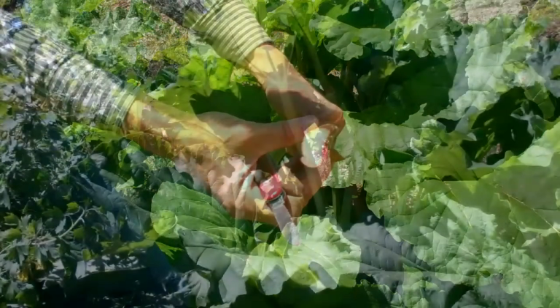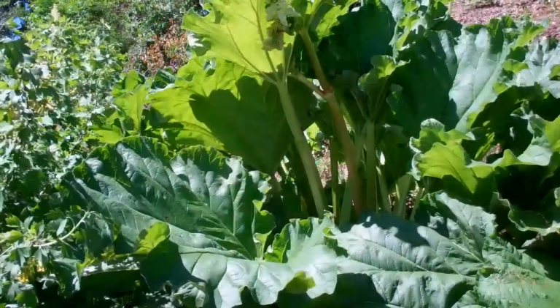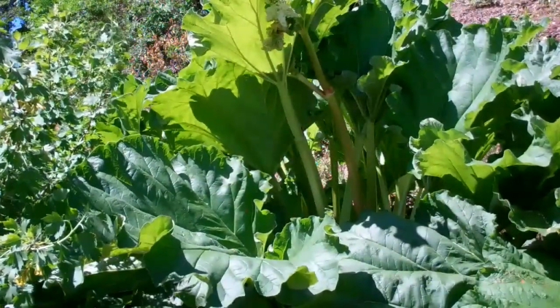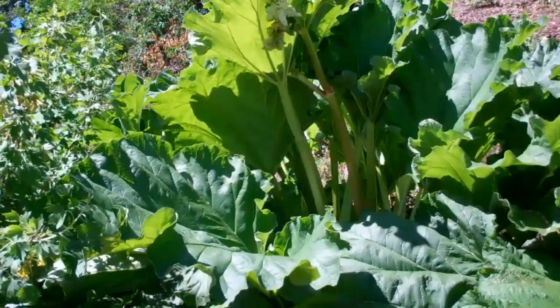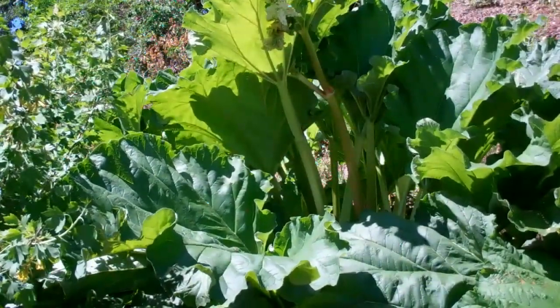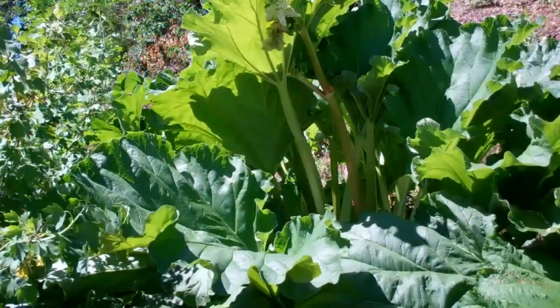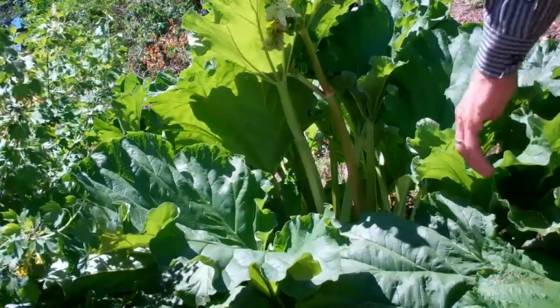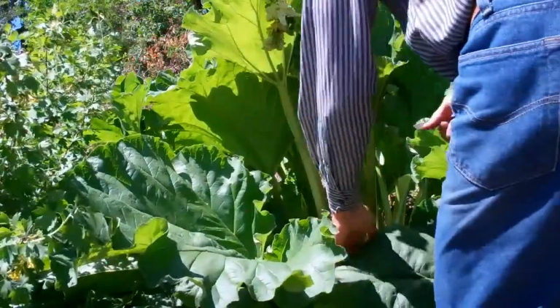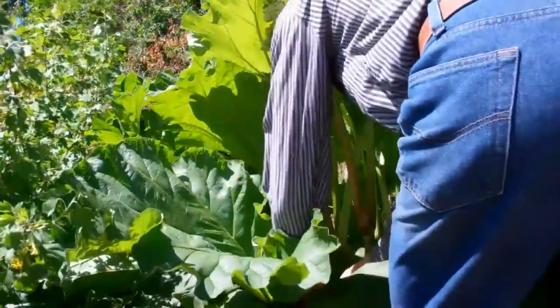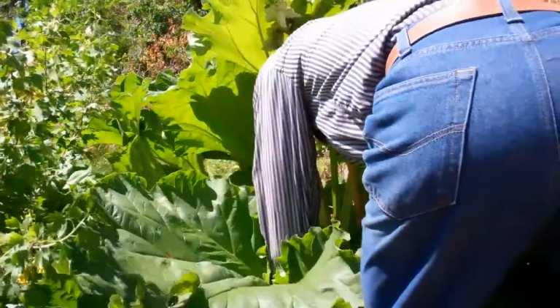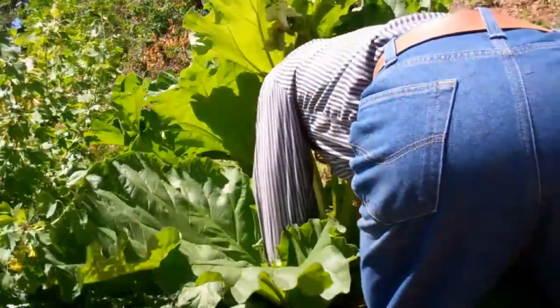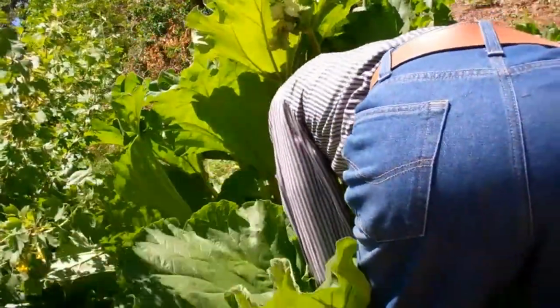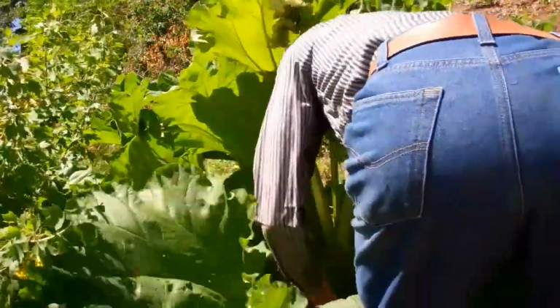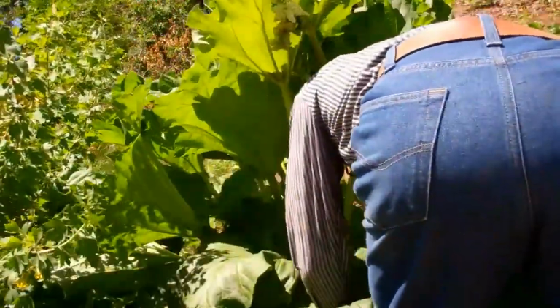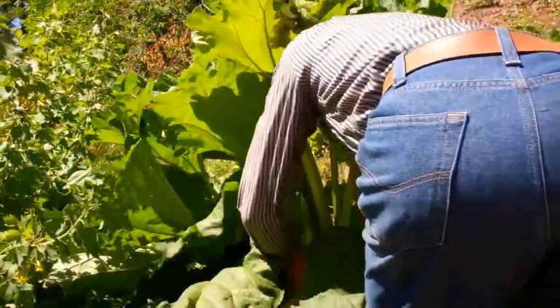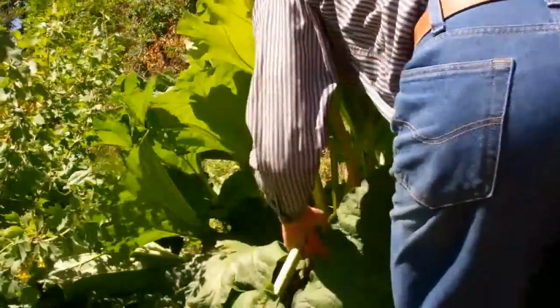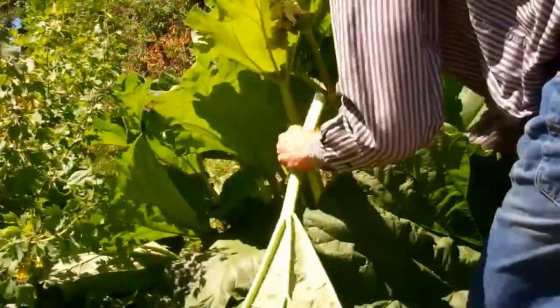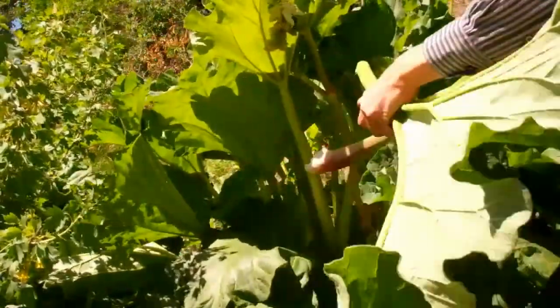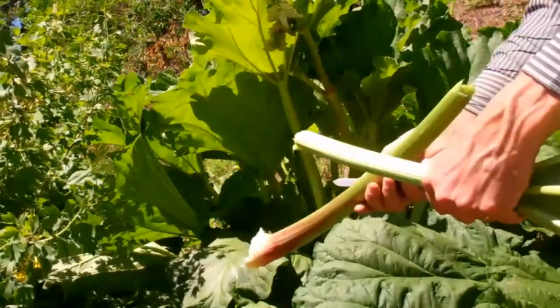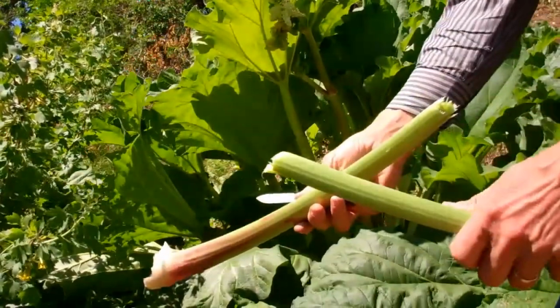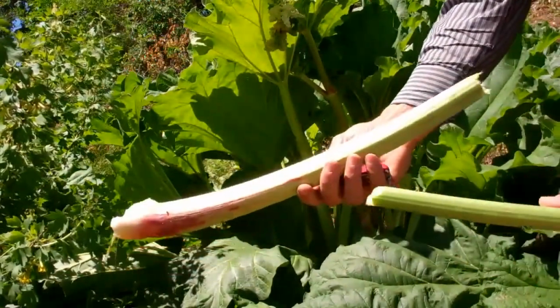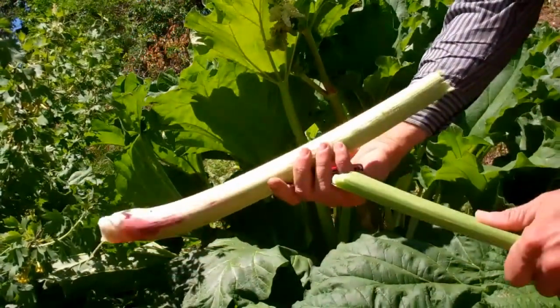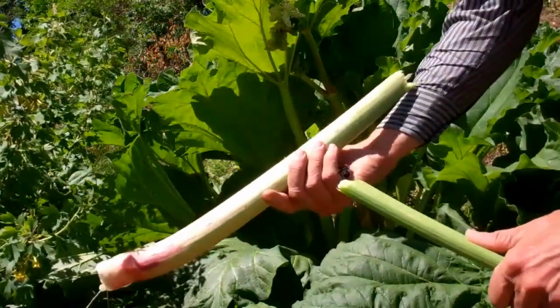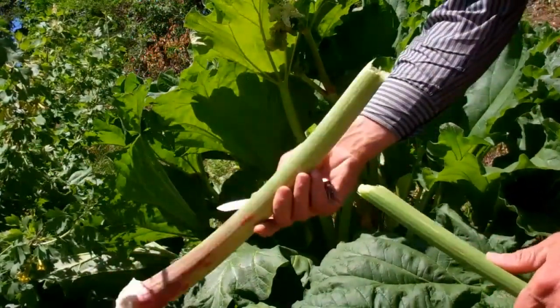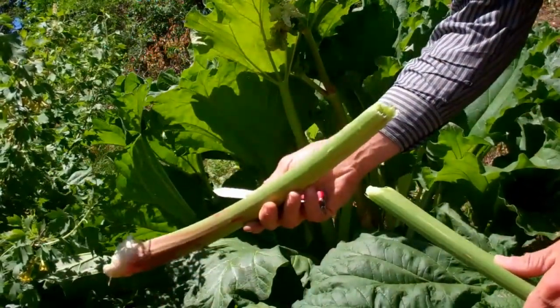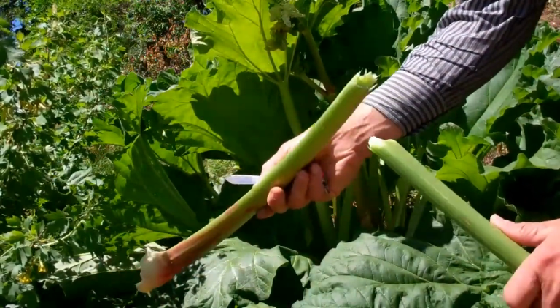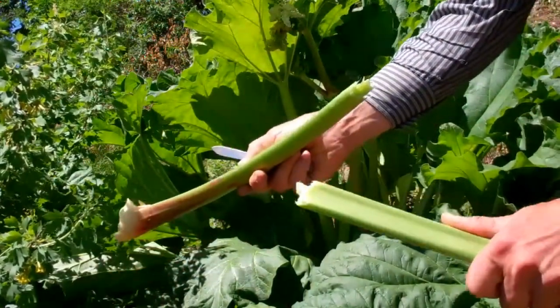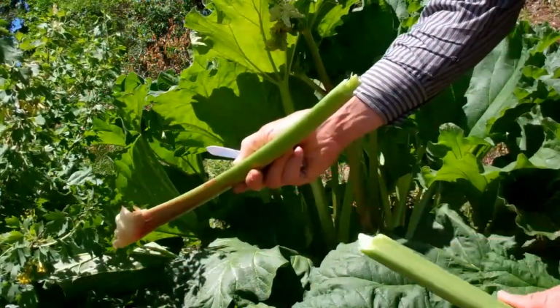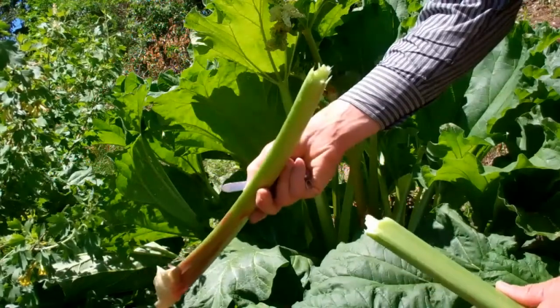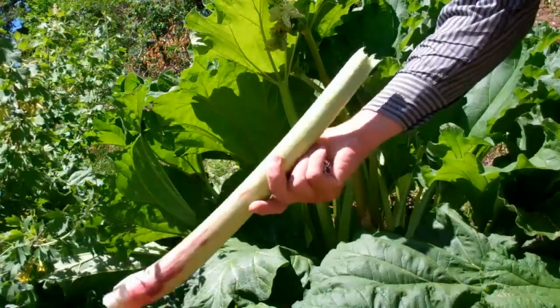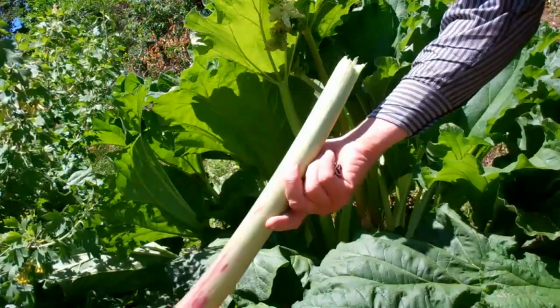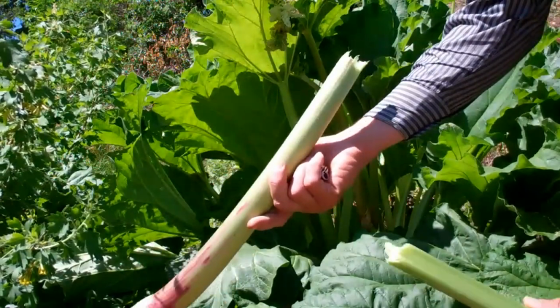This is Sutton. Another English variety. Much like the Victoria — perhaps even more productive, but mostly green.